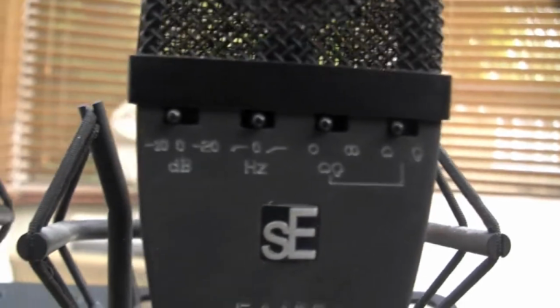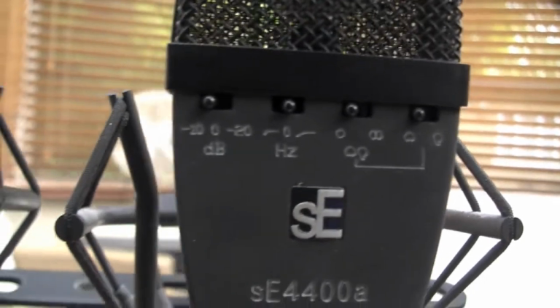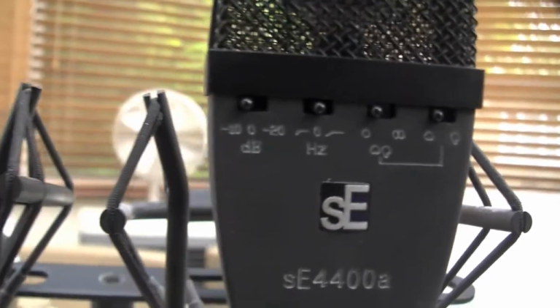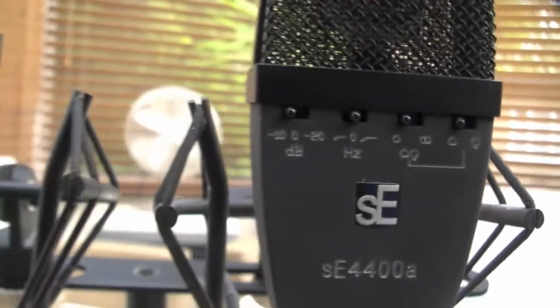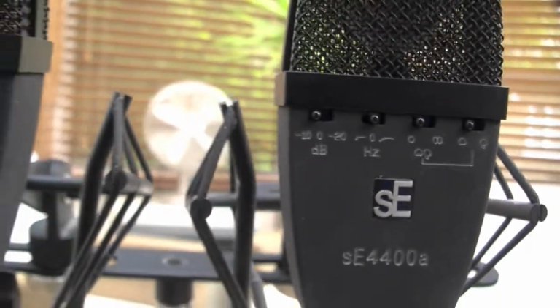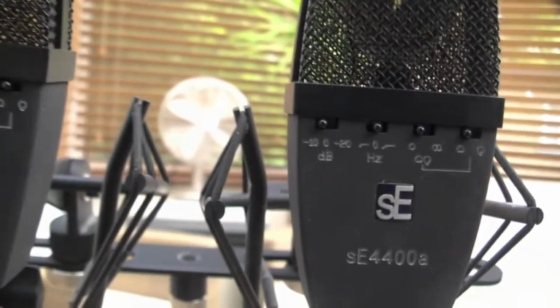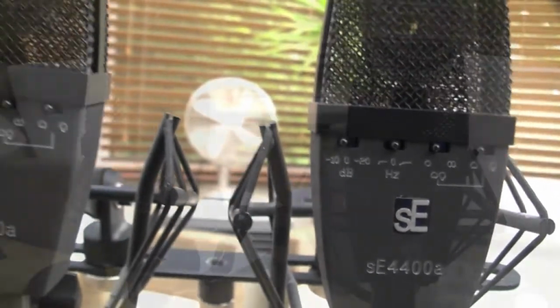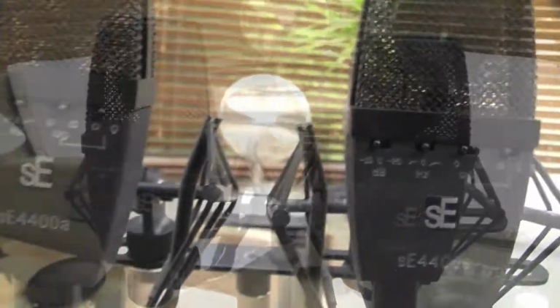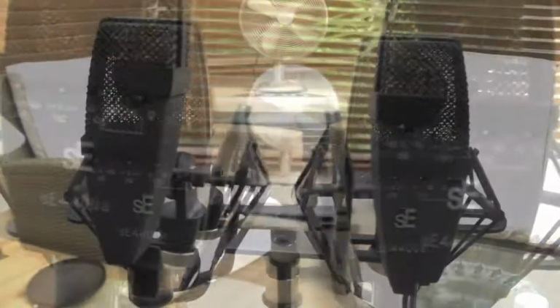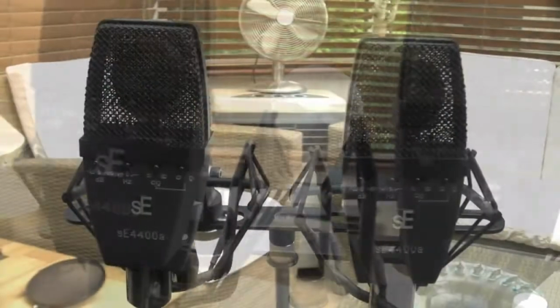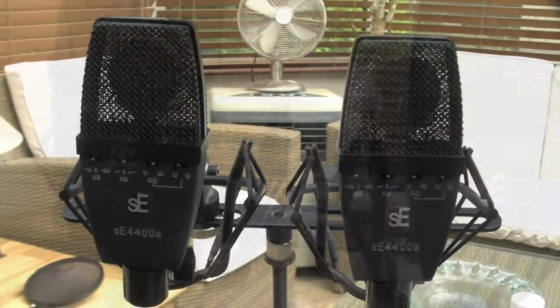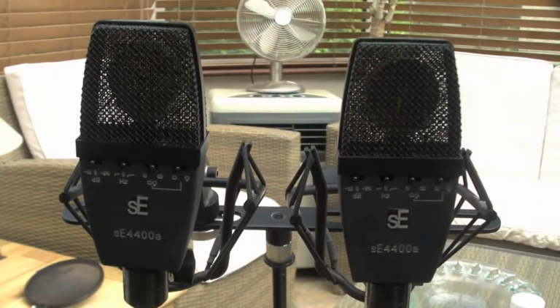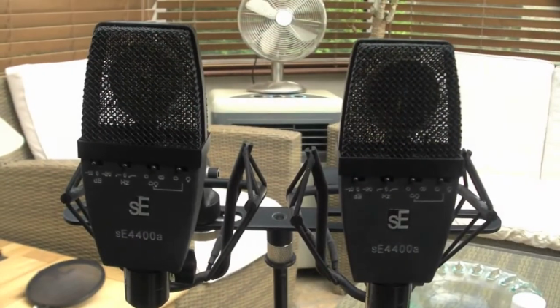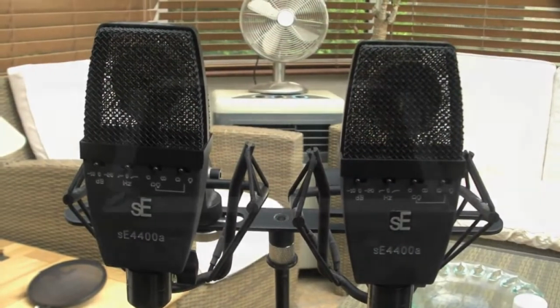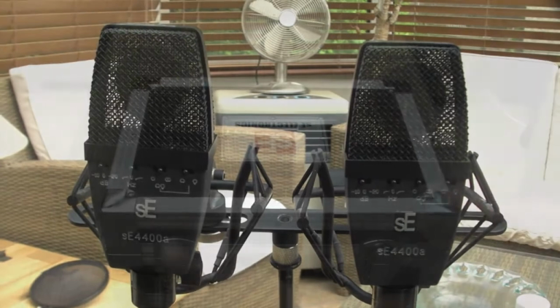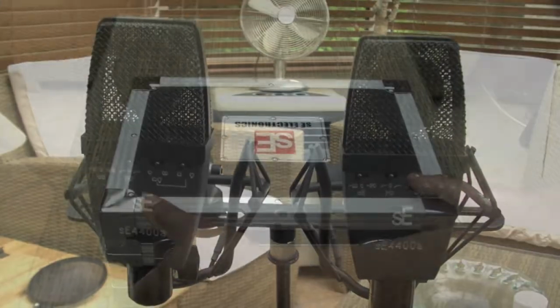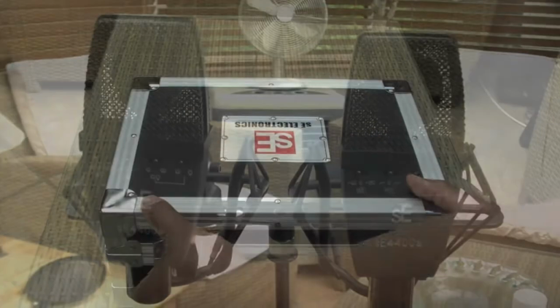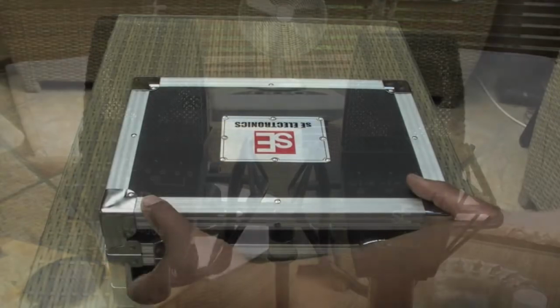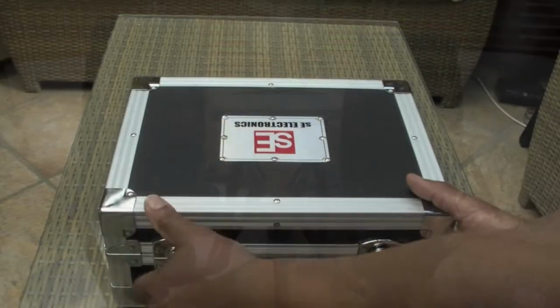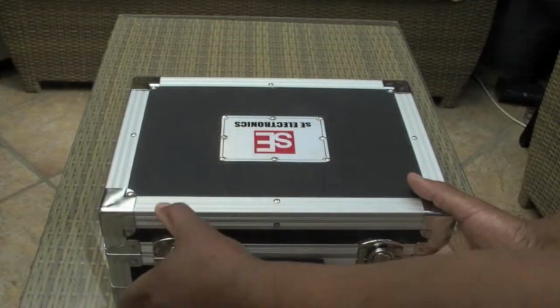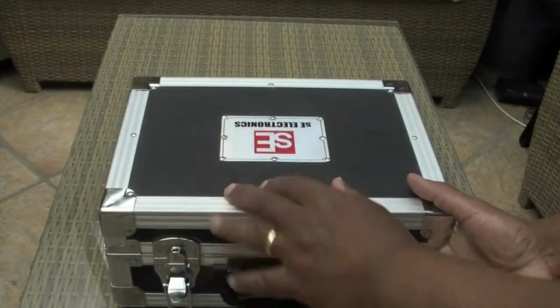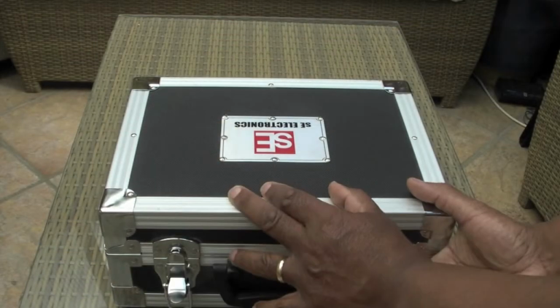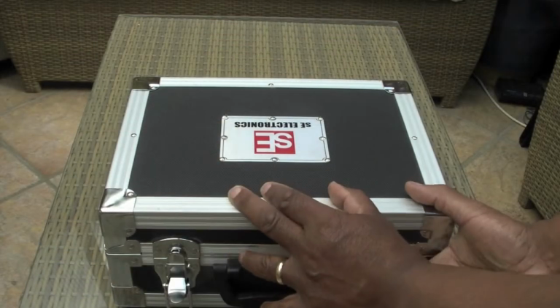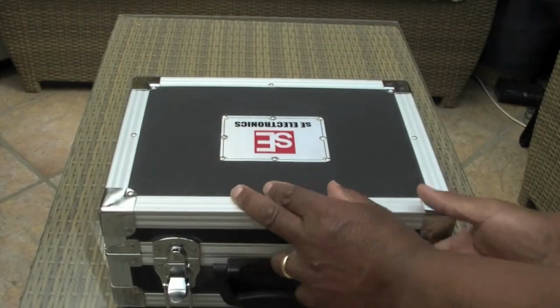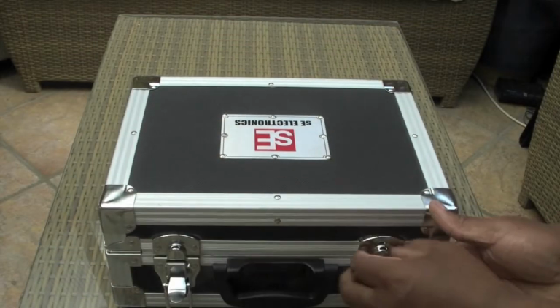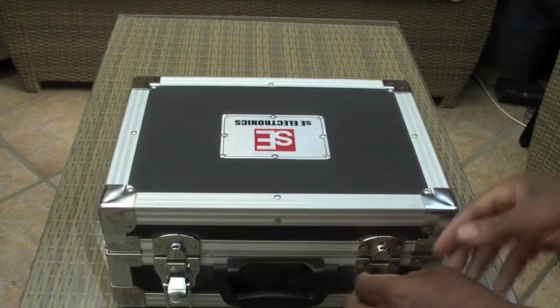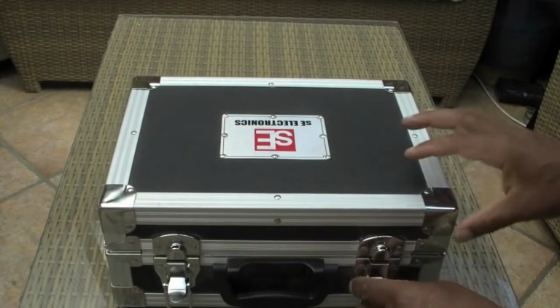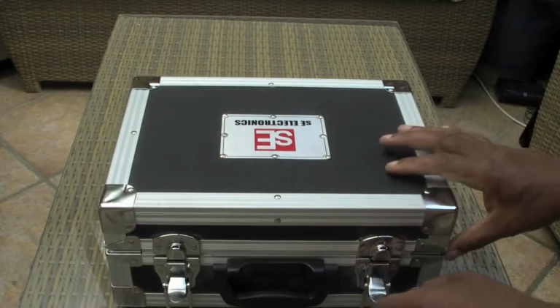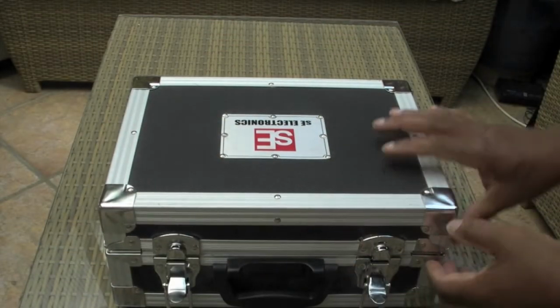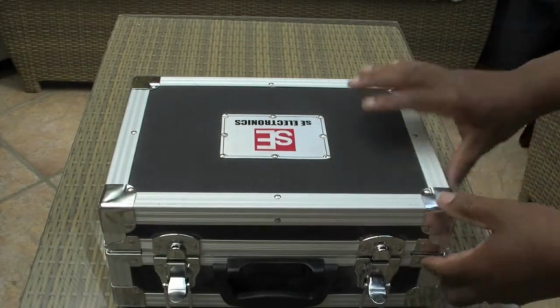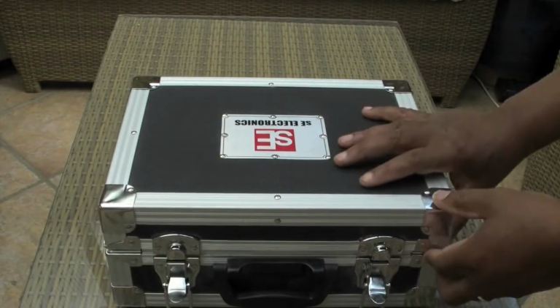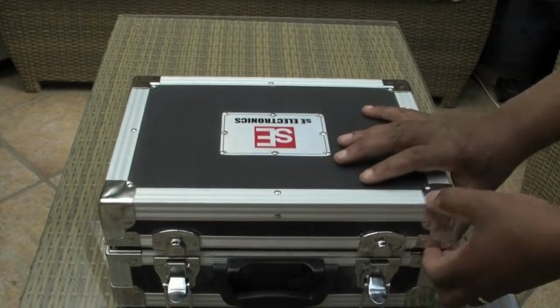And two pad settings — 10 and 20 dB — which is great for any SPL situation. It also comes in this lovely case.